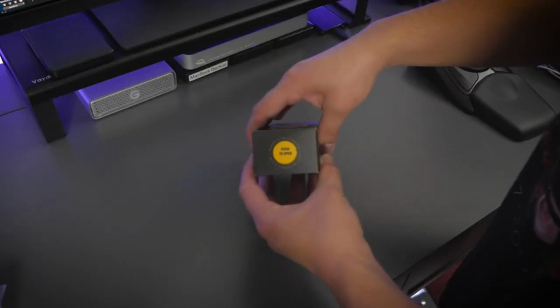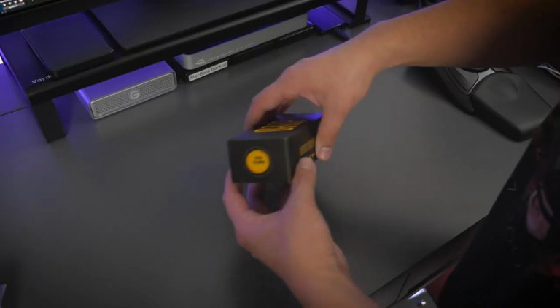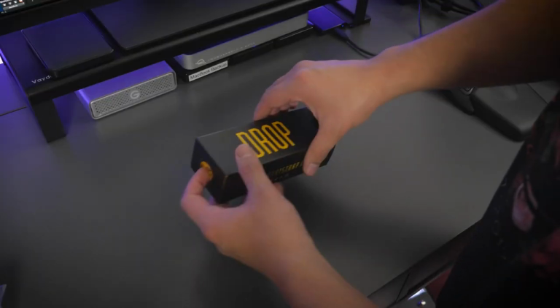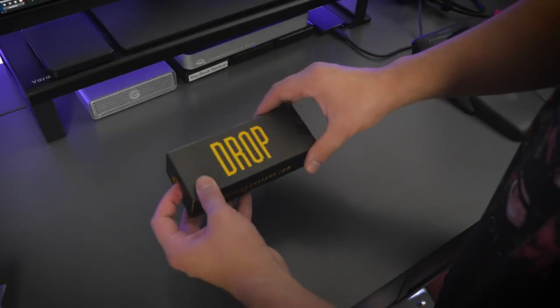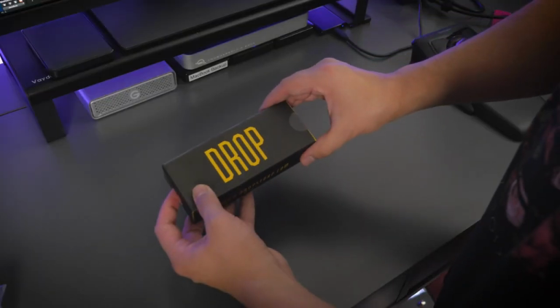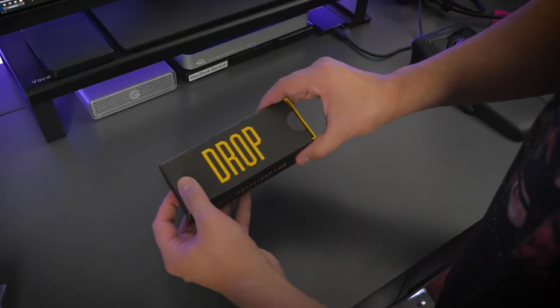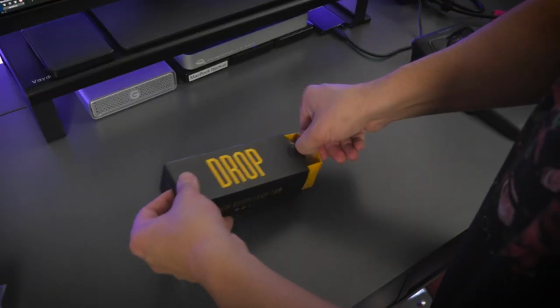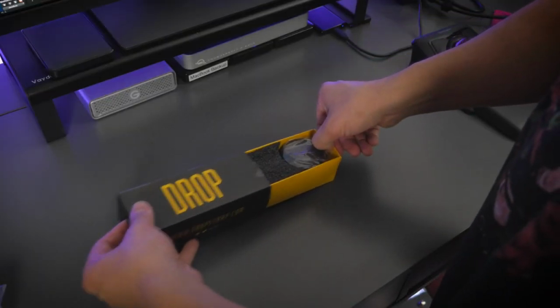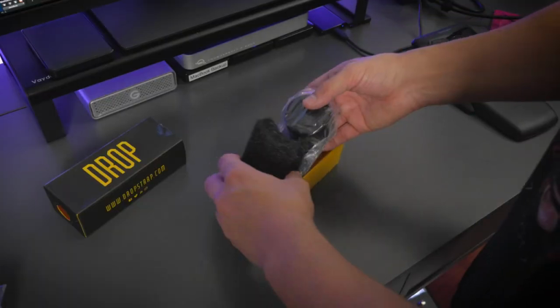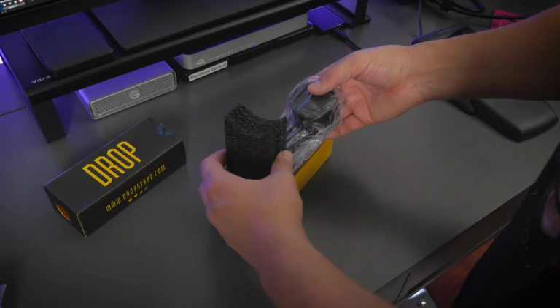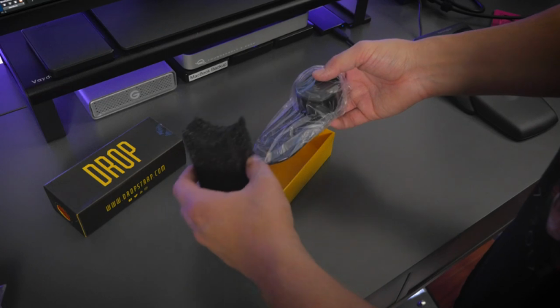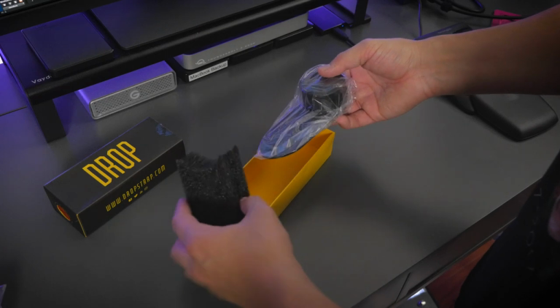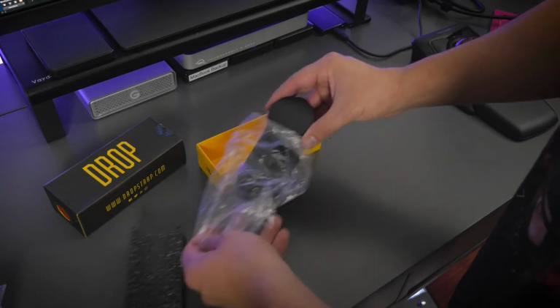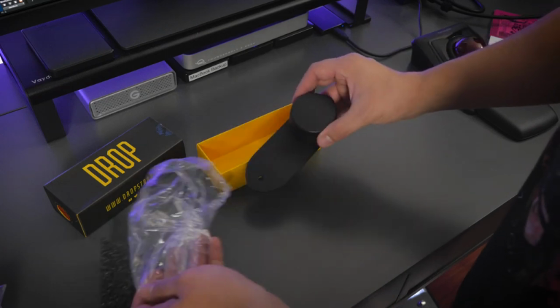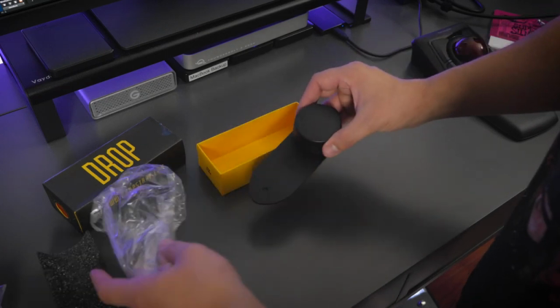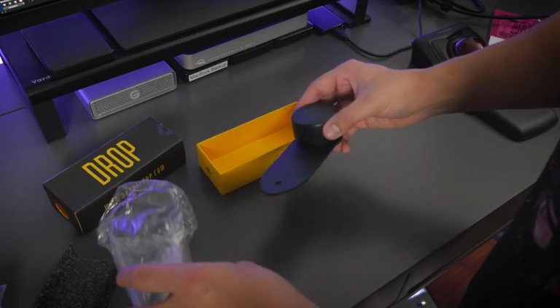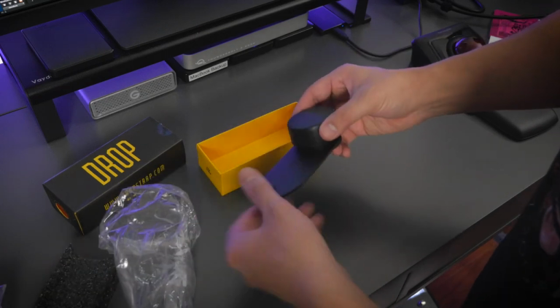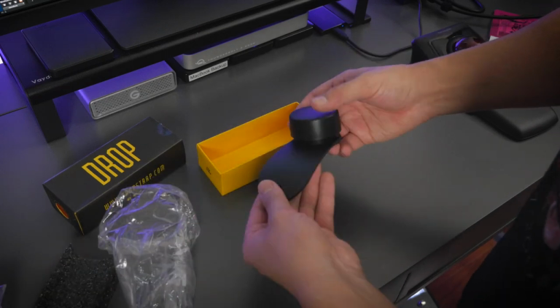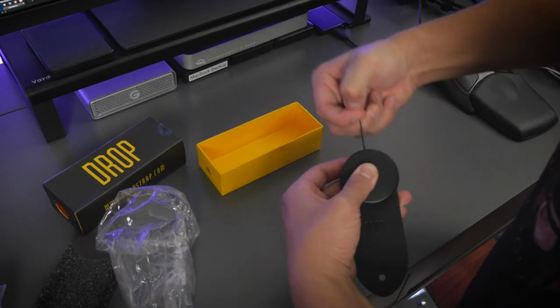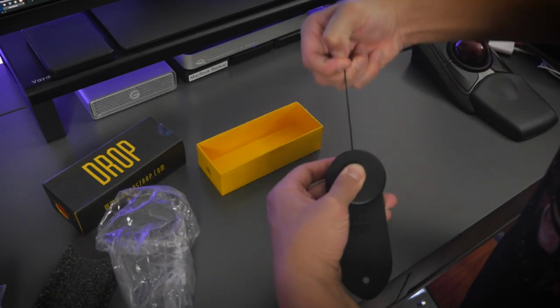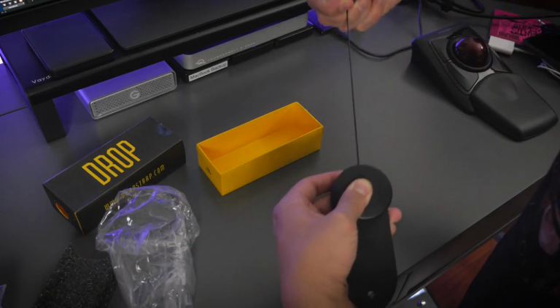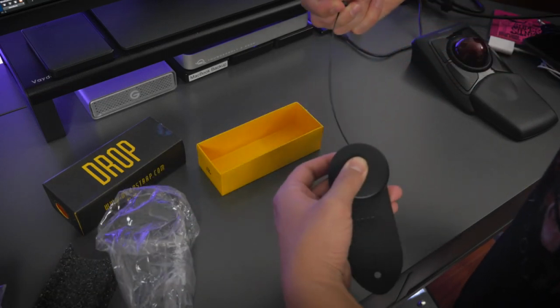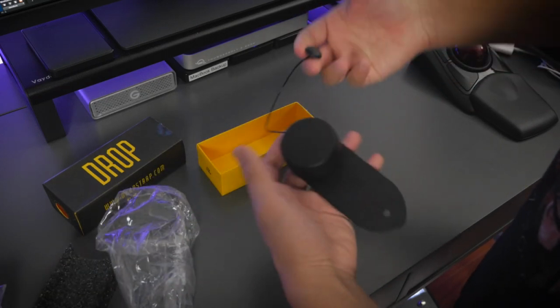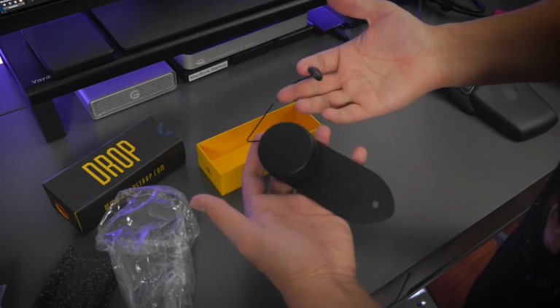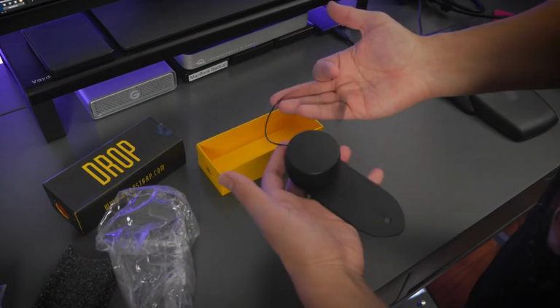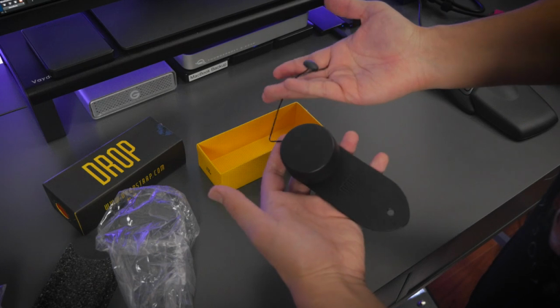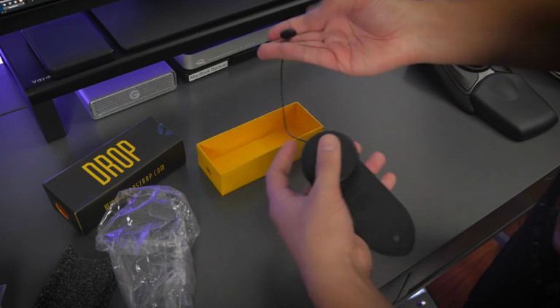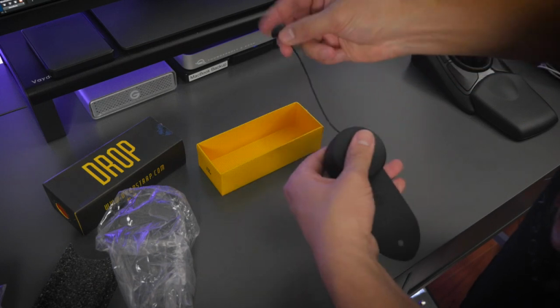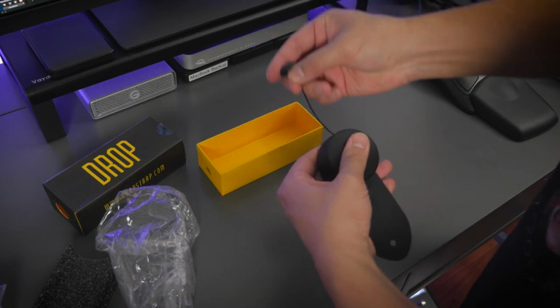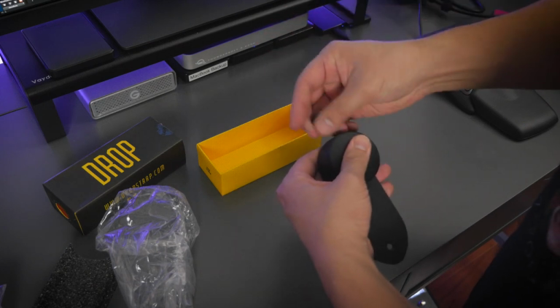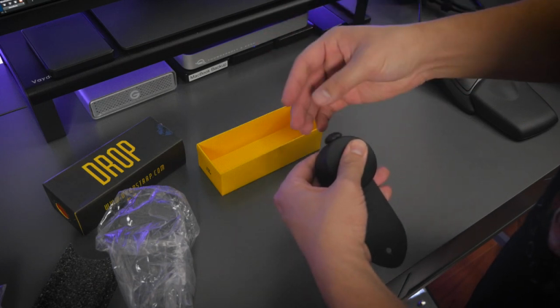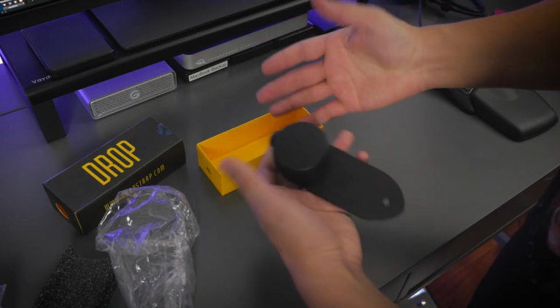When you first take Drop Strap out of the box, it looks like this. It kind of looks like one end of a guitar strap with a big plastic button on it, and in layman's terms, that's pretty much what it is.